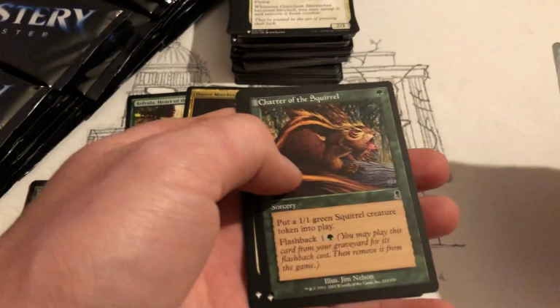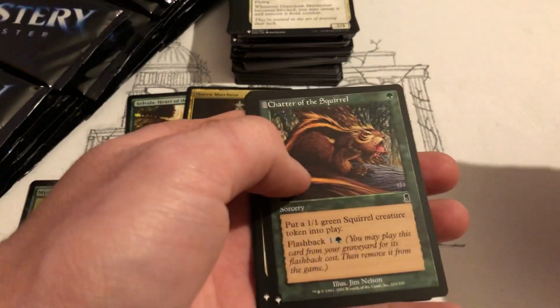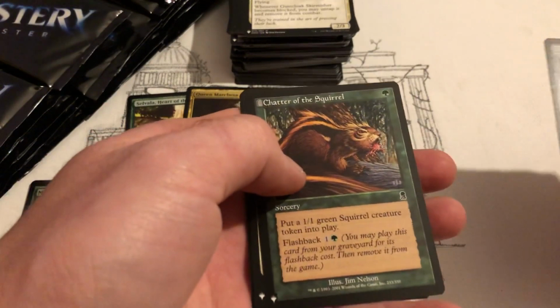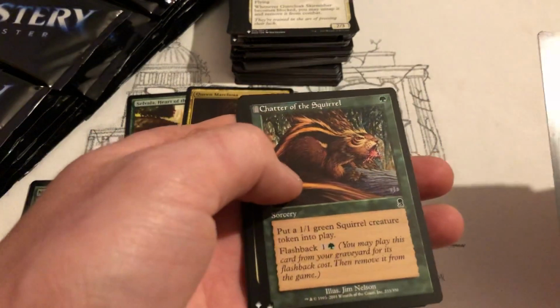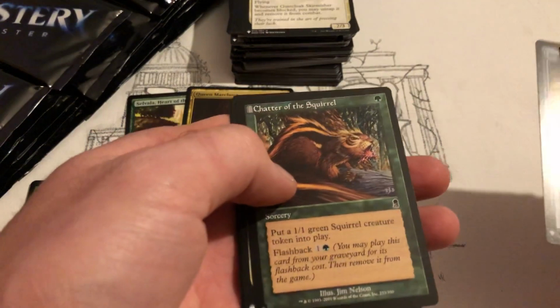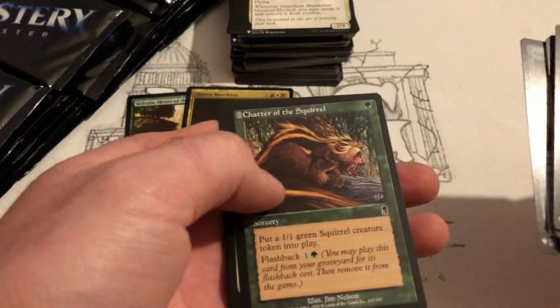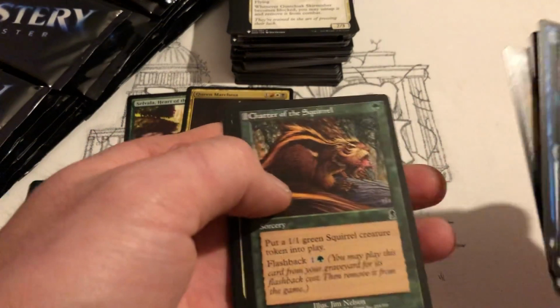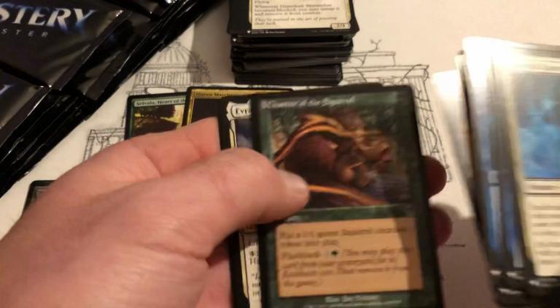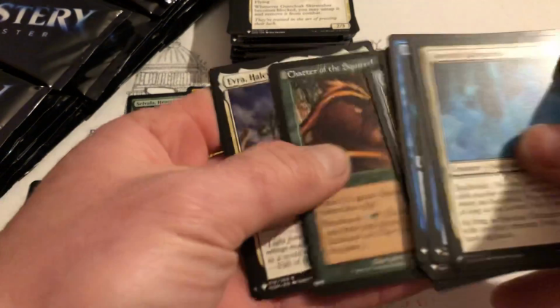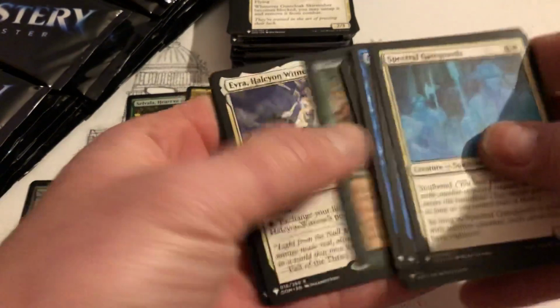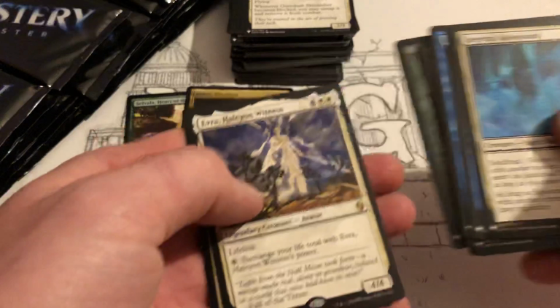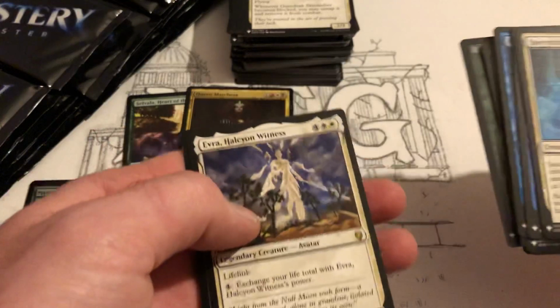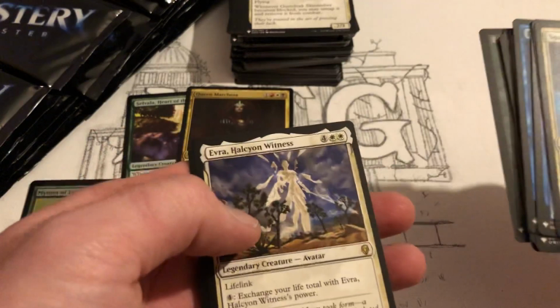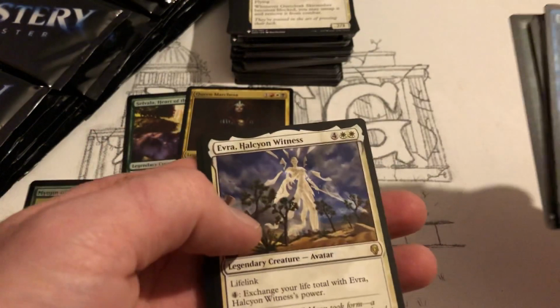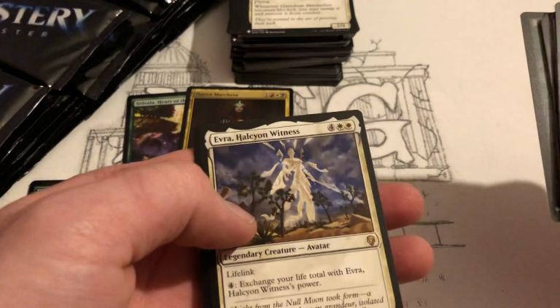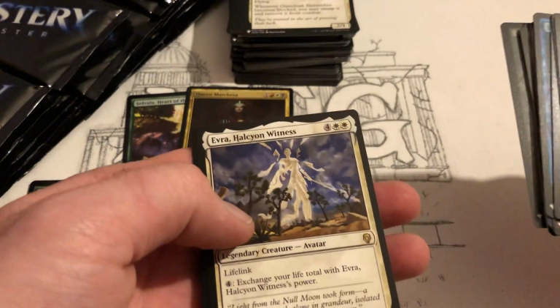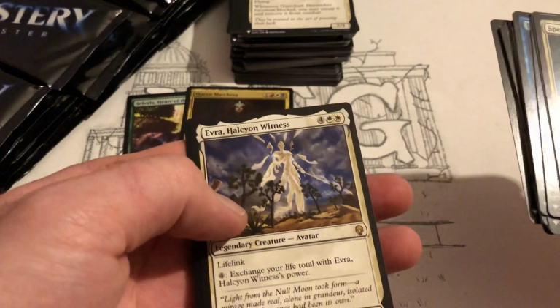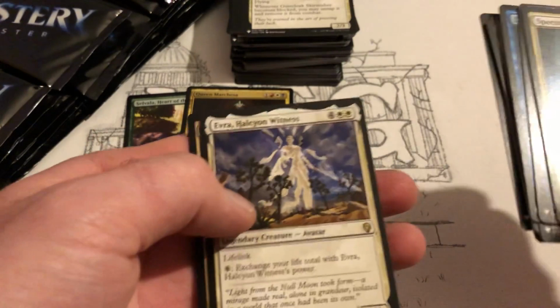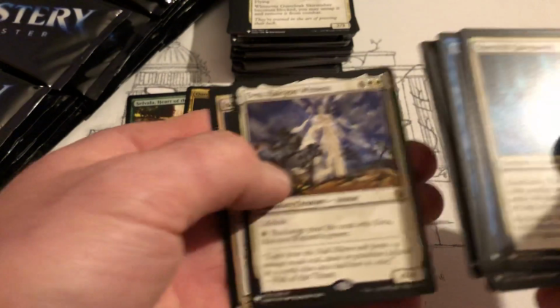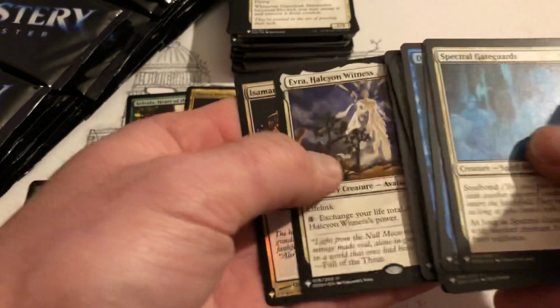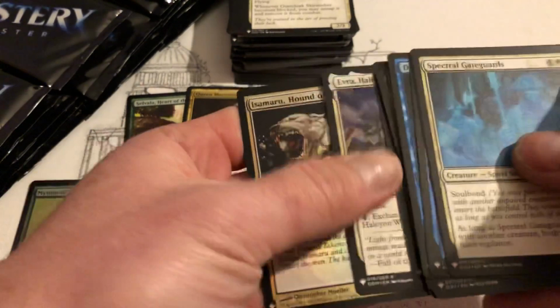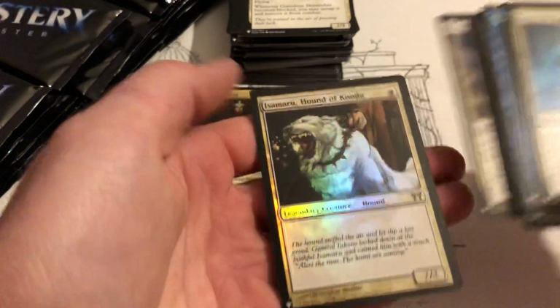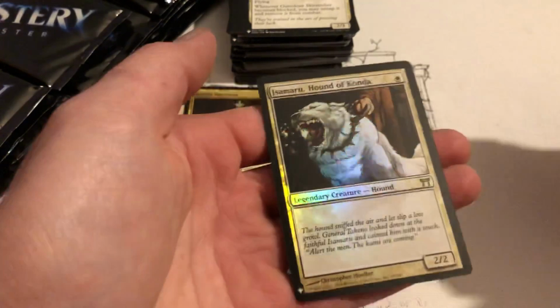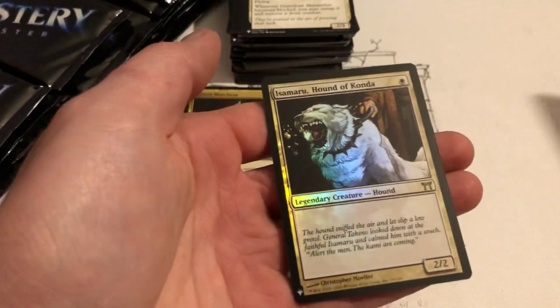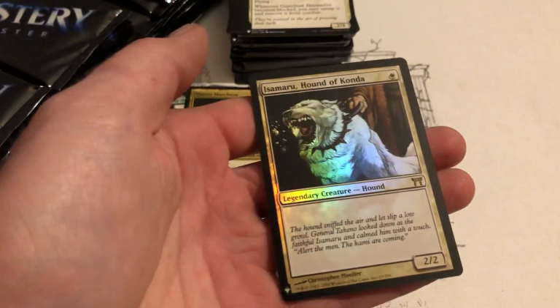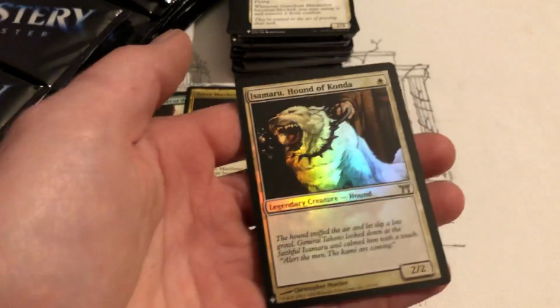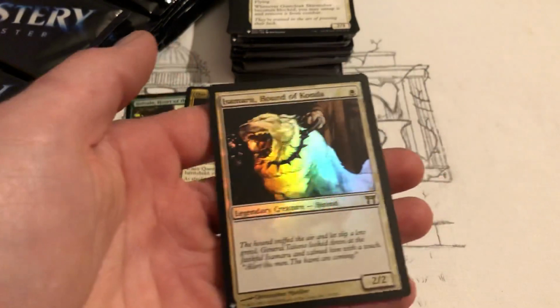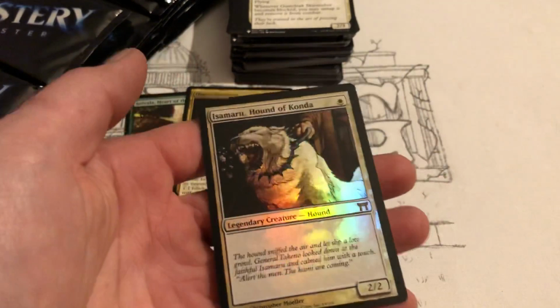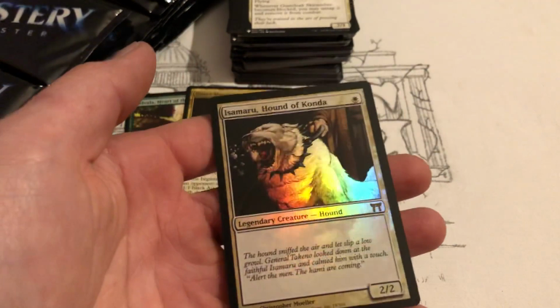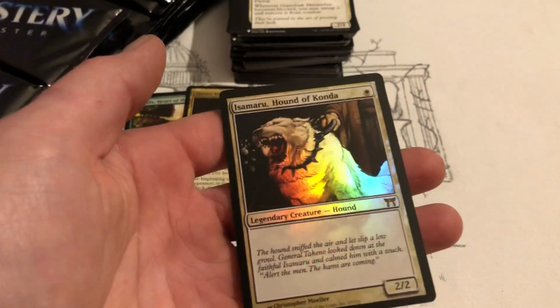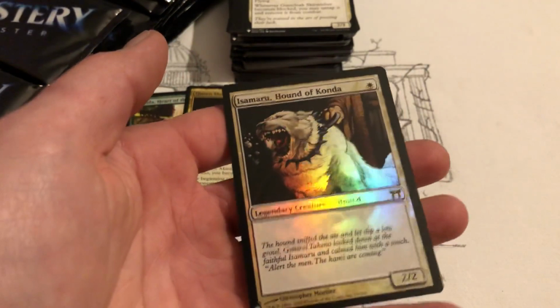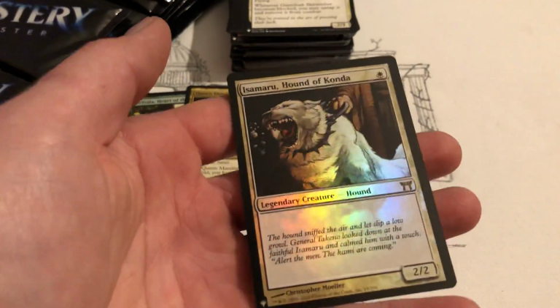Chatter of the Squirrel — more squirrel cards, the squirrels ever. Isamaru, Hound of Konda.